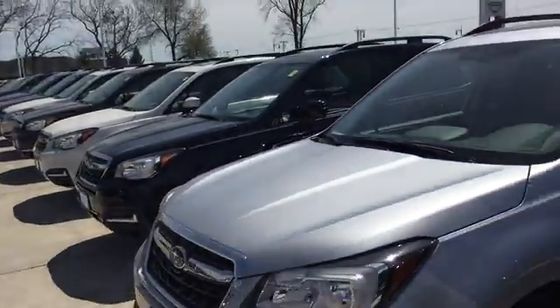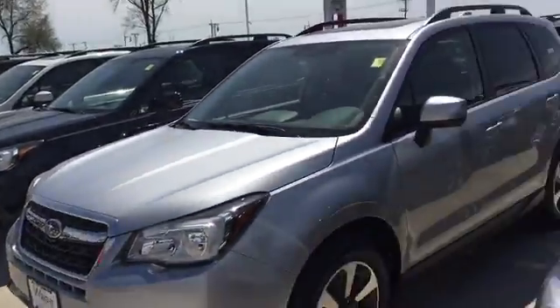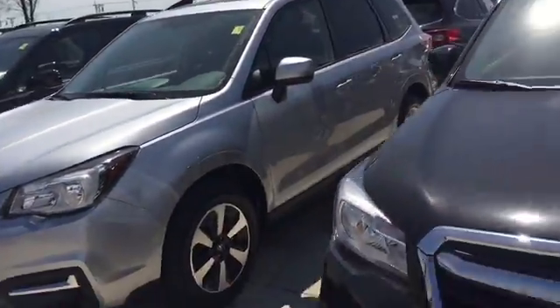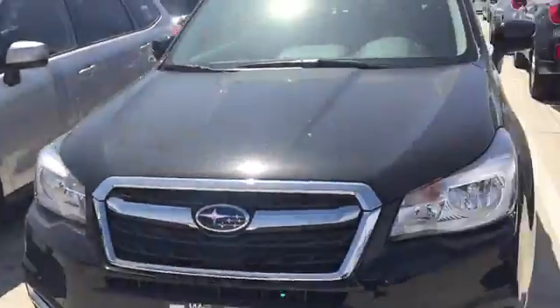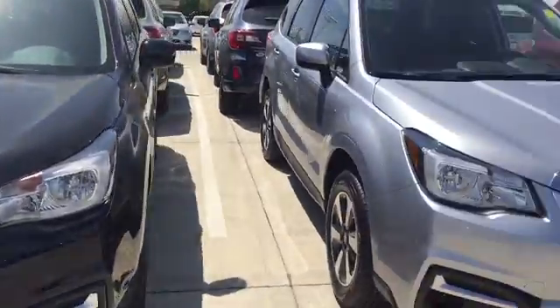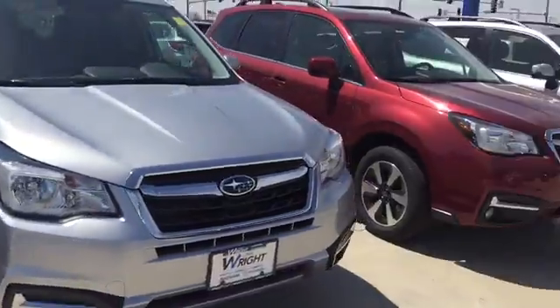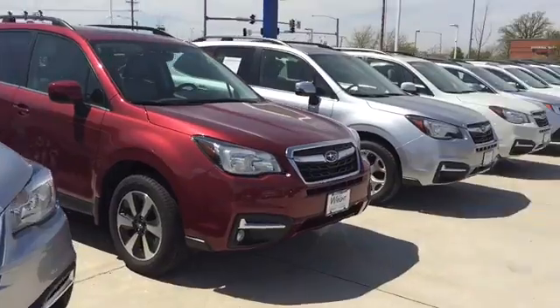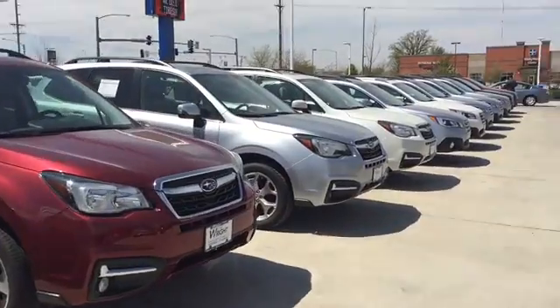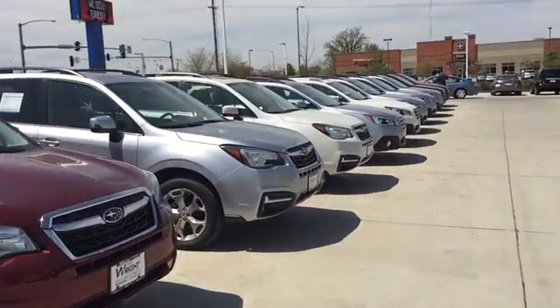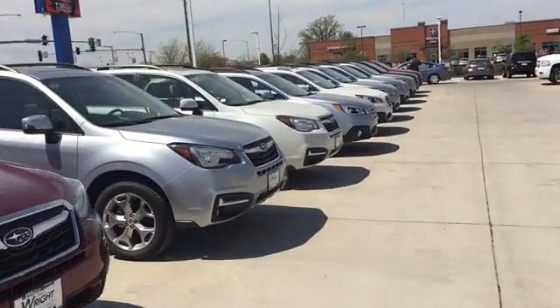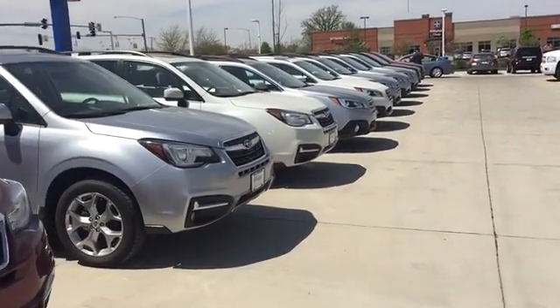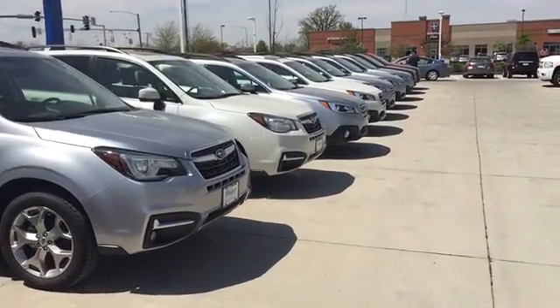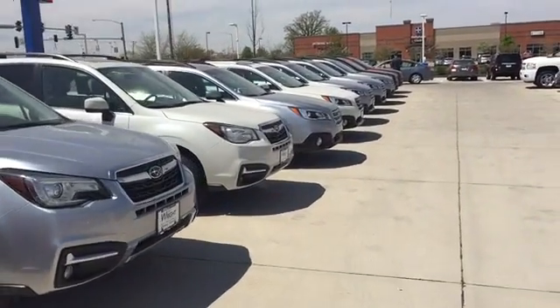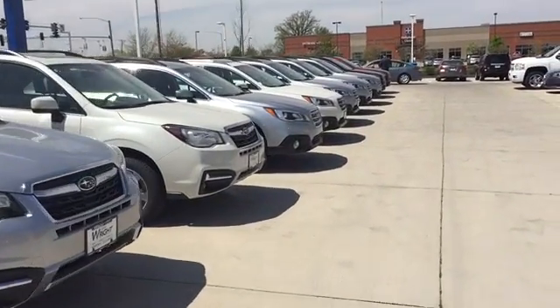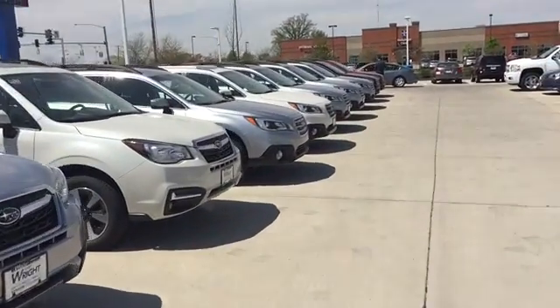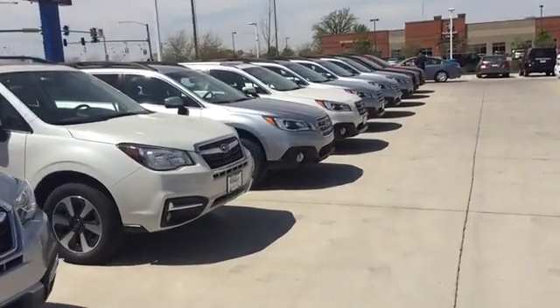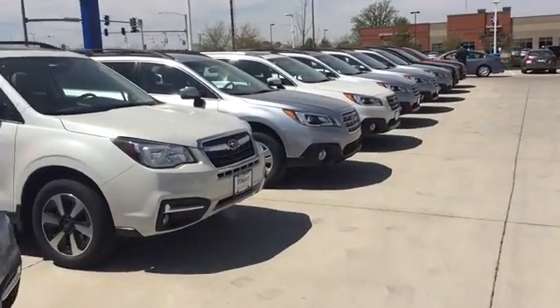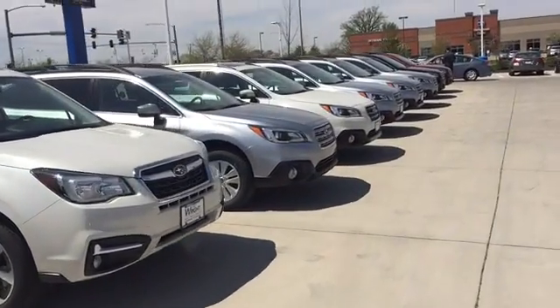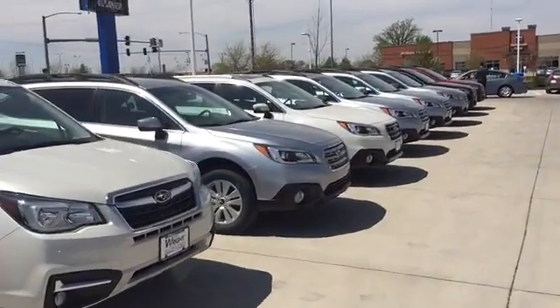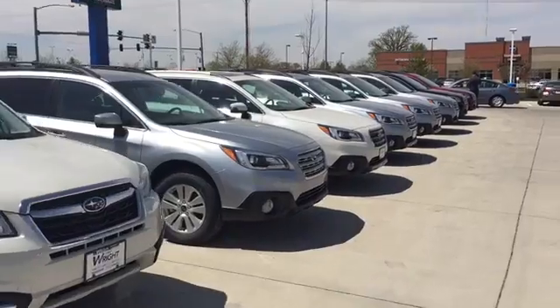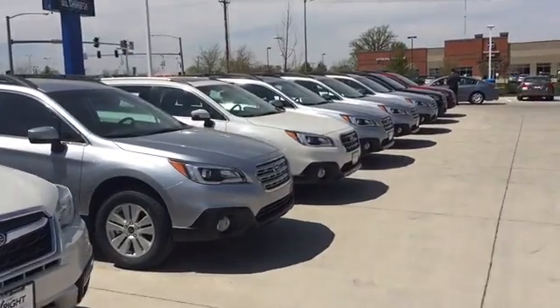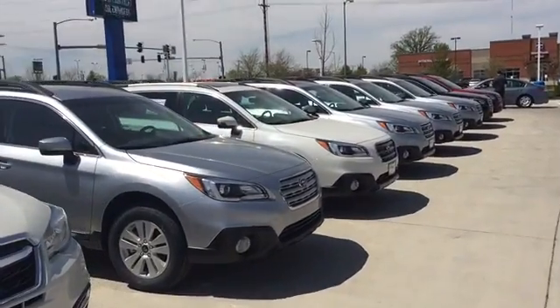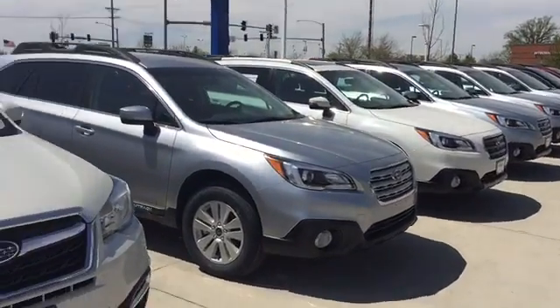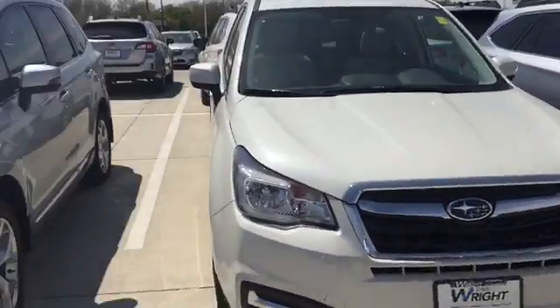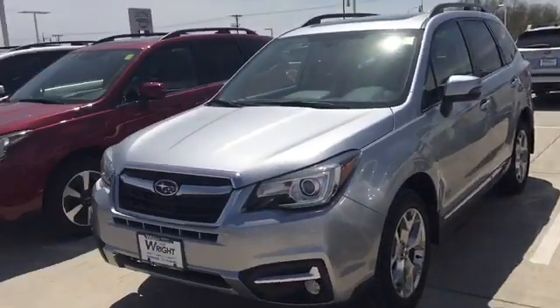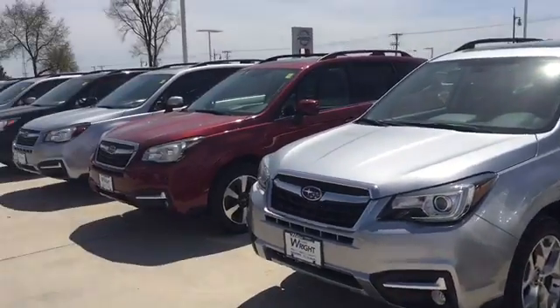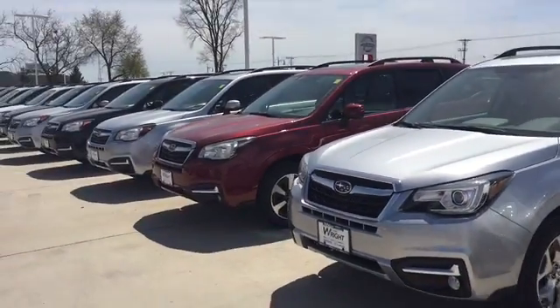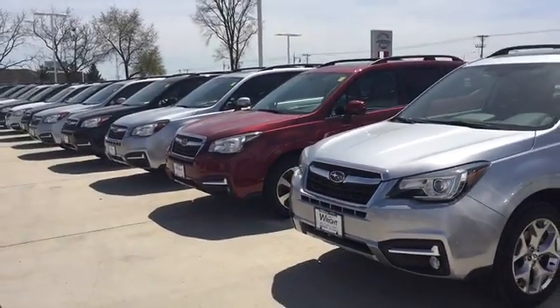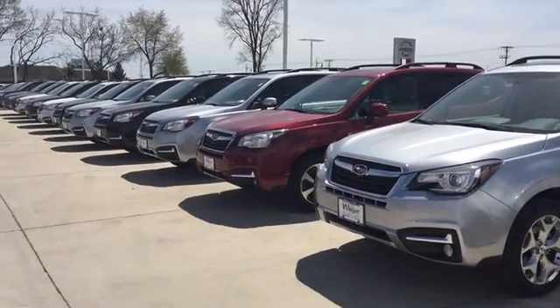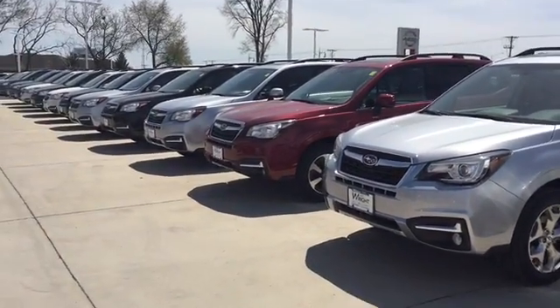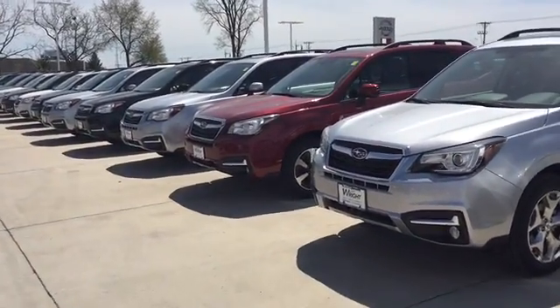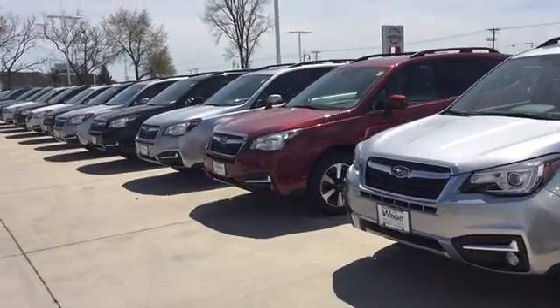So there's just a quick look at the Foresters. You also might want to think about a Subaru Outback — very similar vehicle, just a little more wagon look, but we've got a great selection.